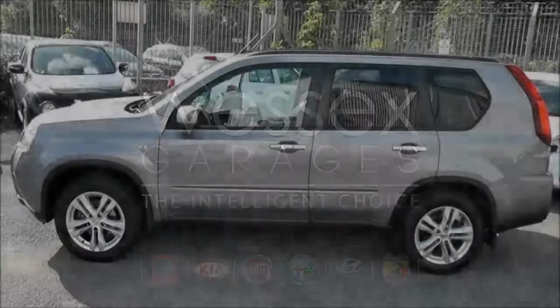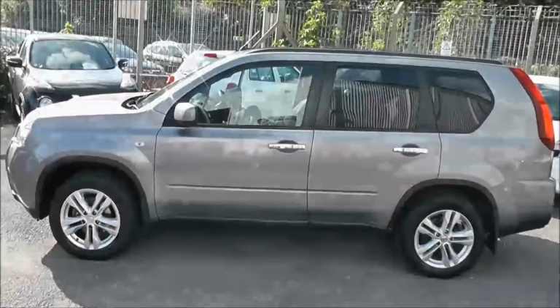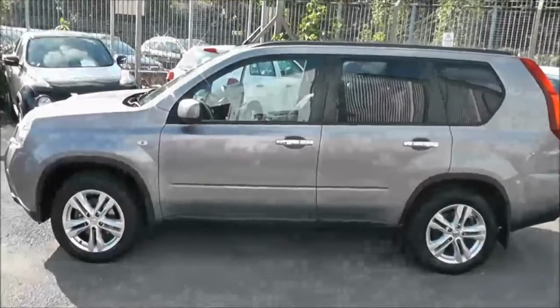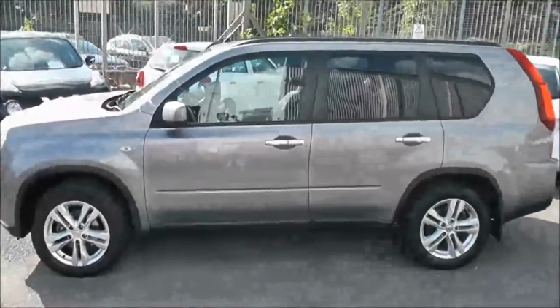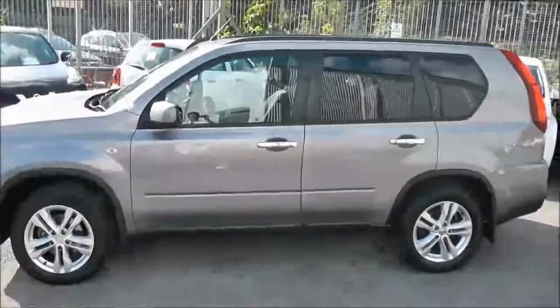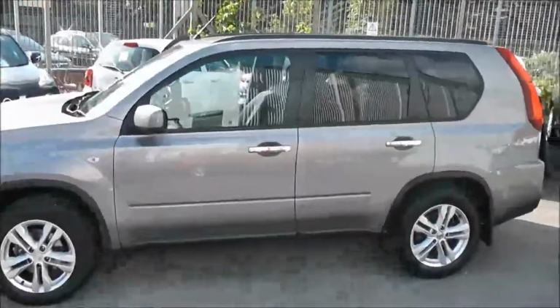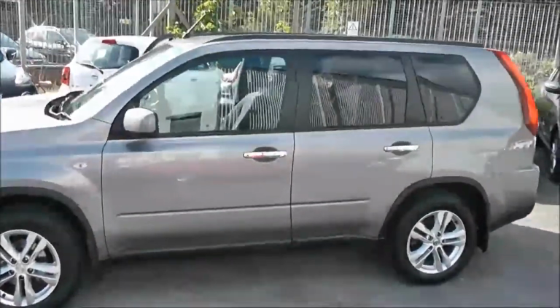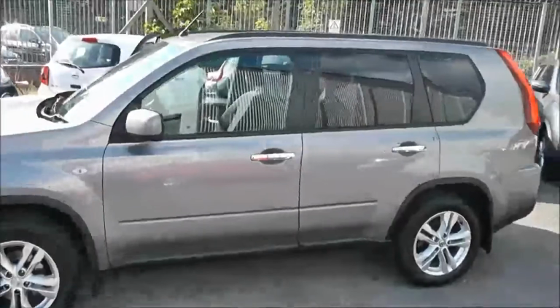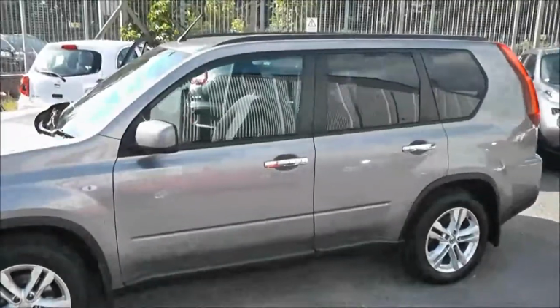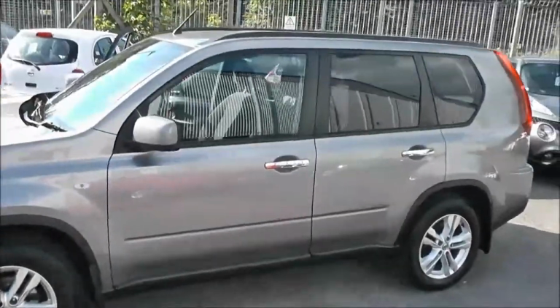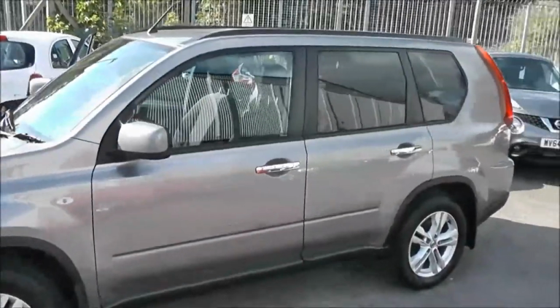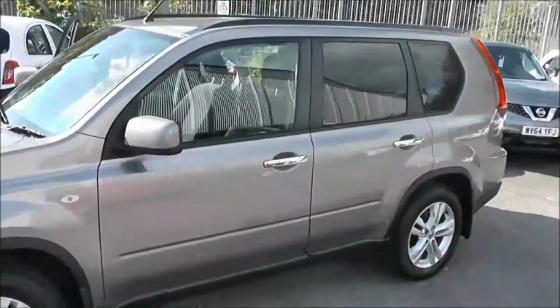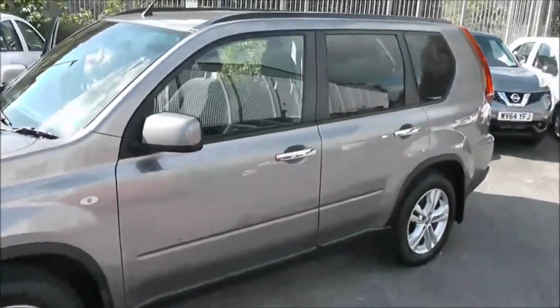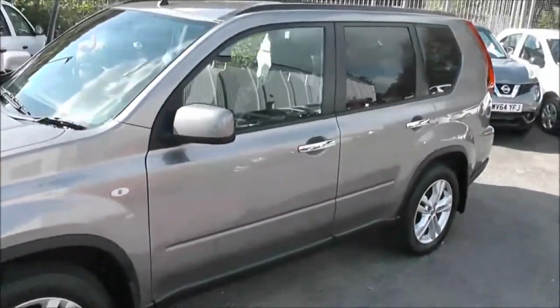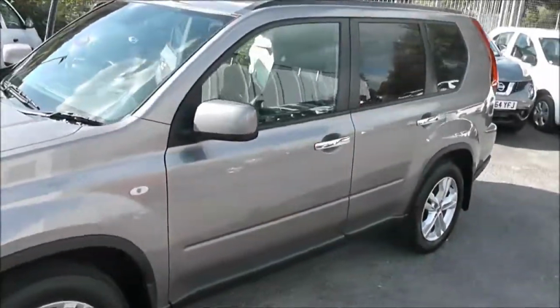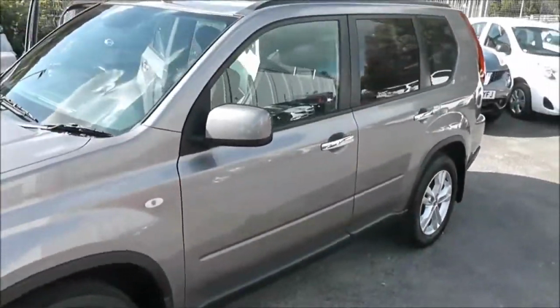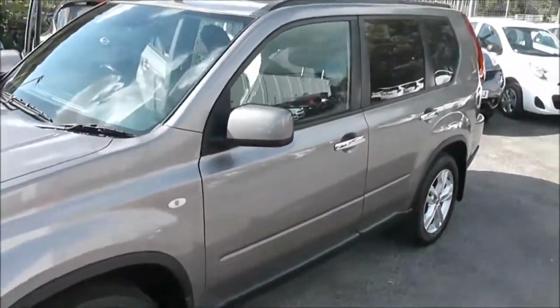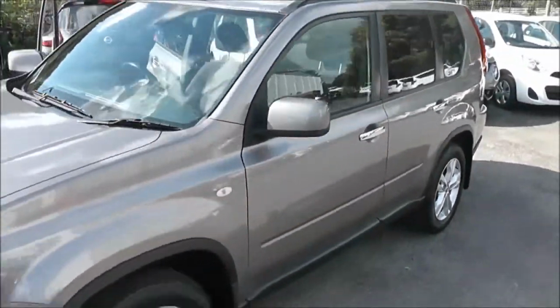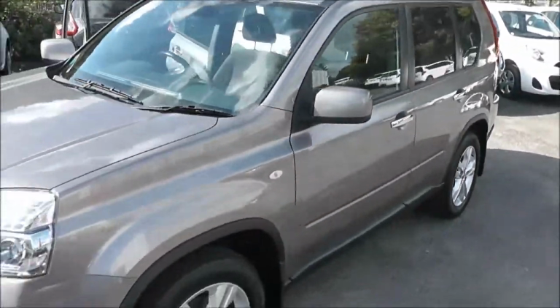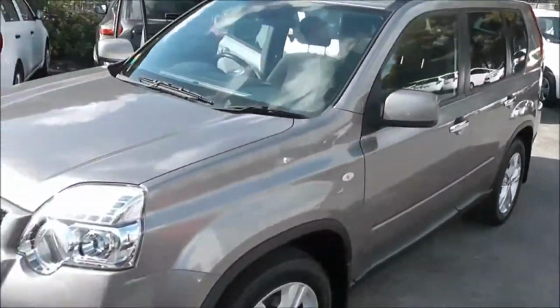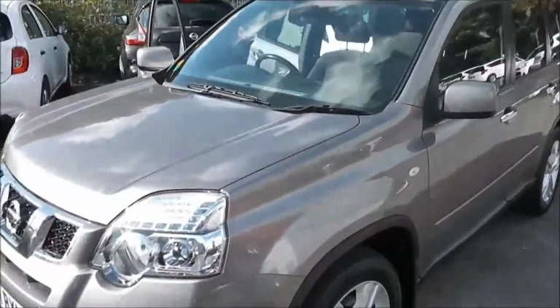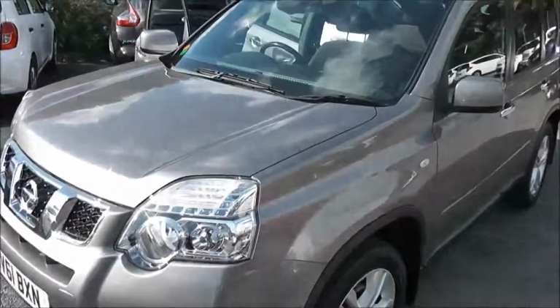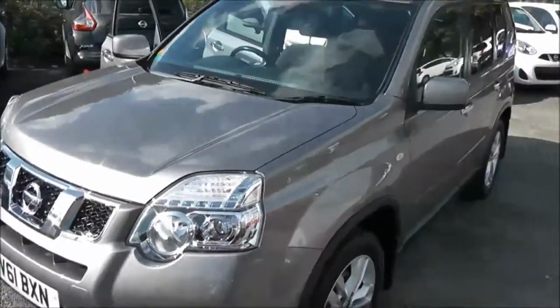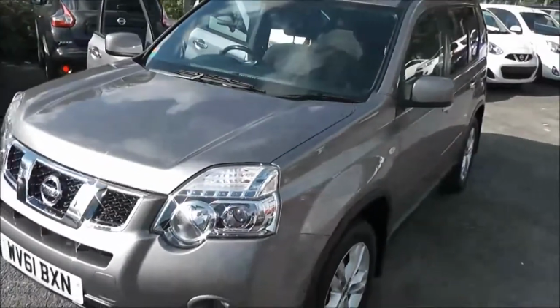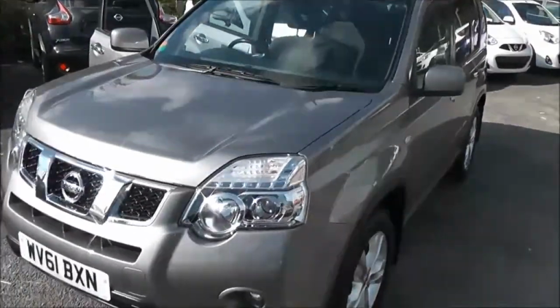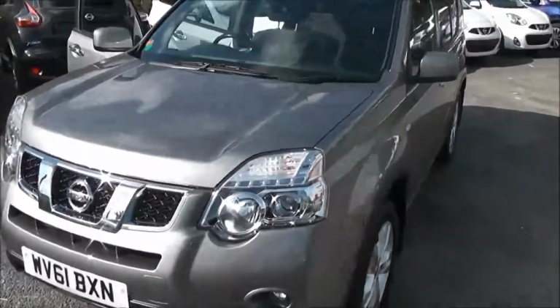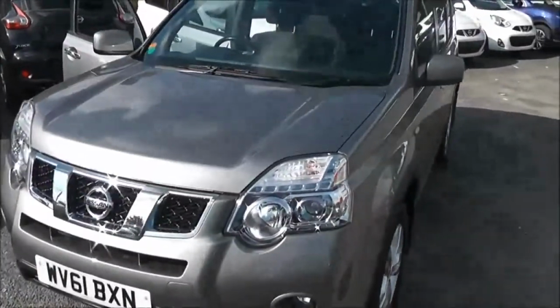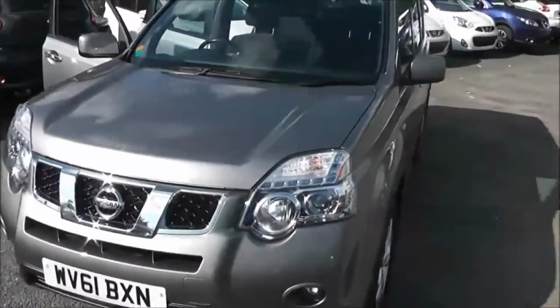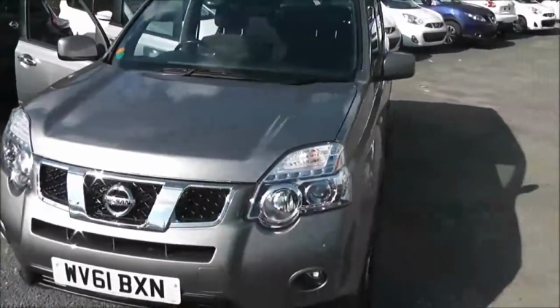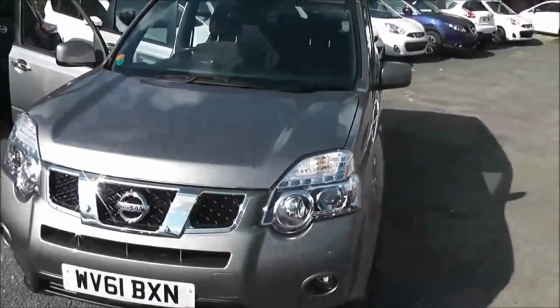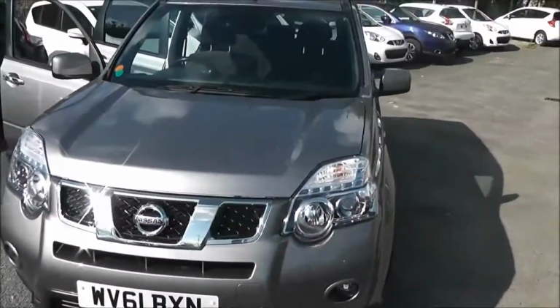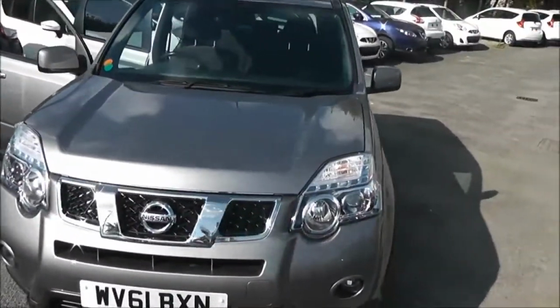Welcome to Wessex Garages on Pennywell Road in Bristol. Here we have the Nissan X-Trail Centre. This all-mode 4x4 SUV was registered in September 2011.